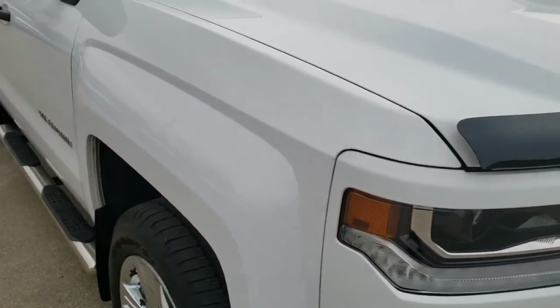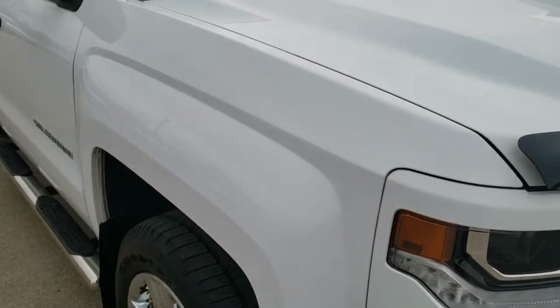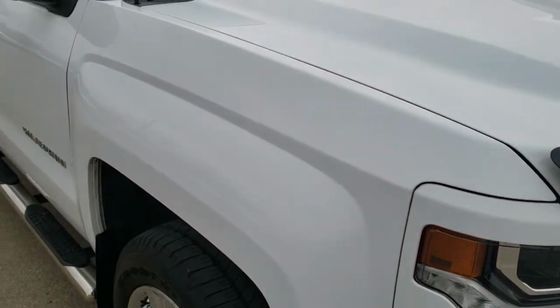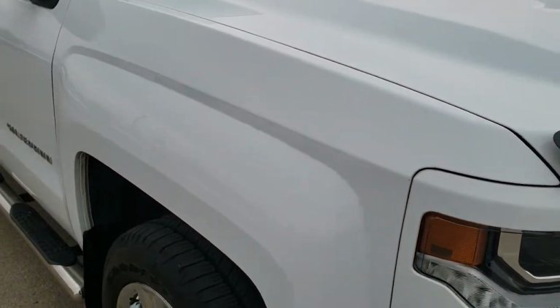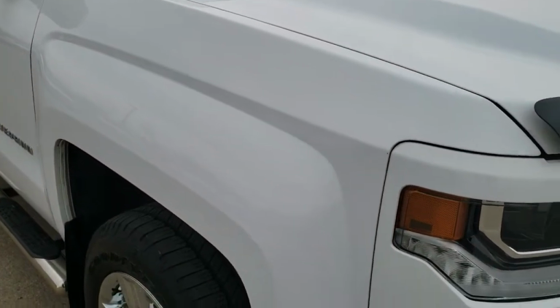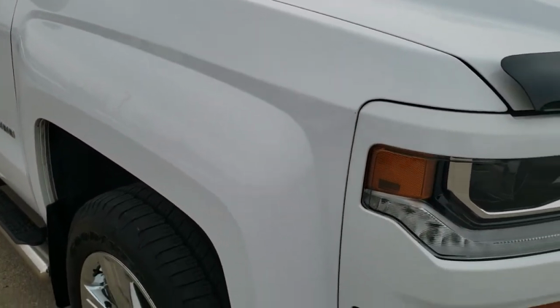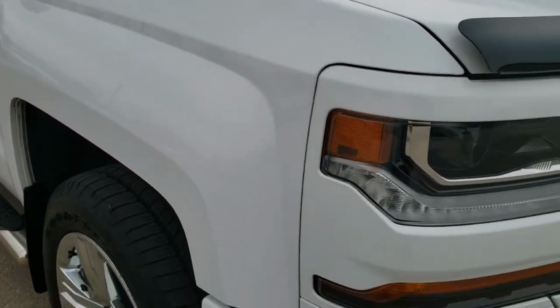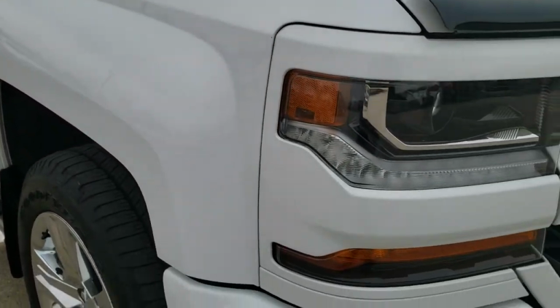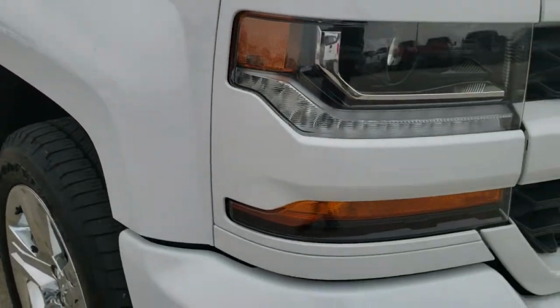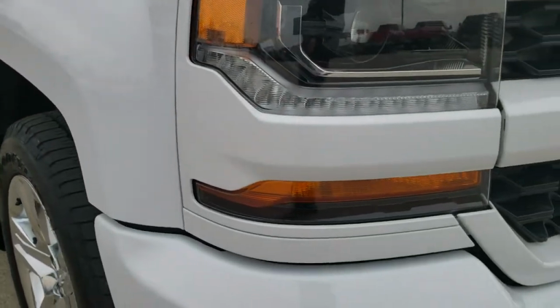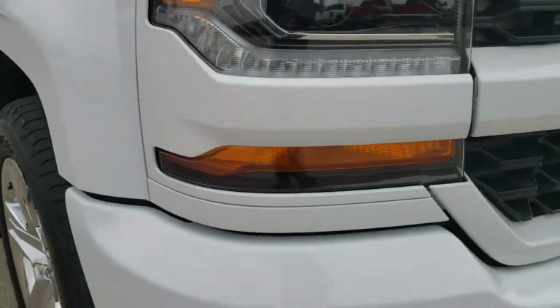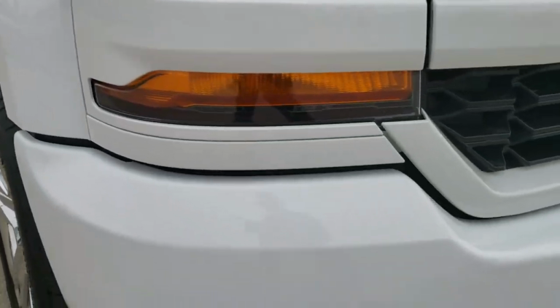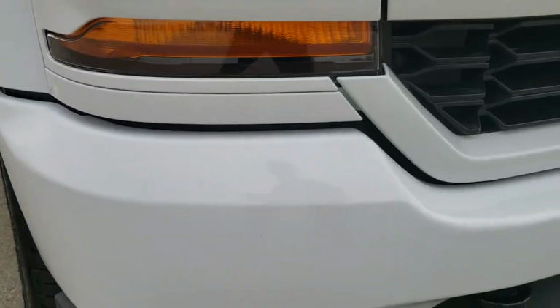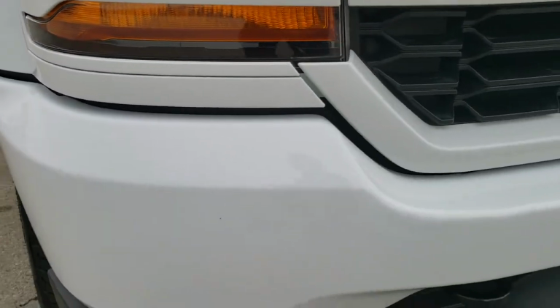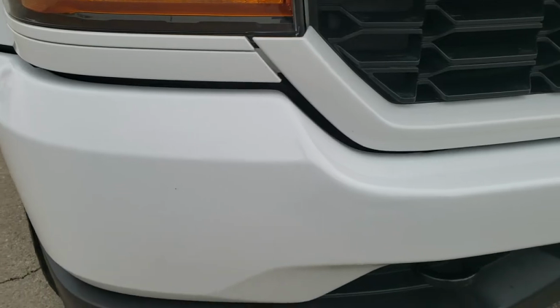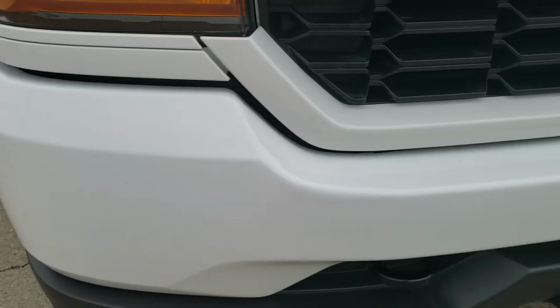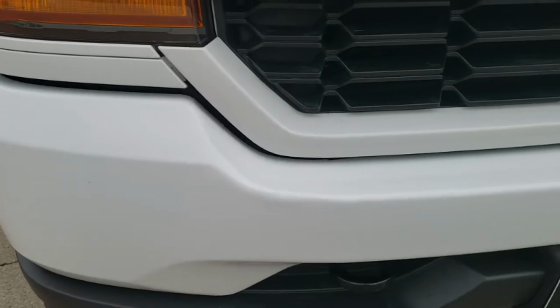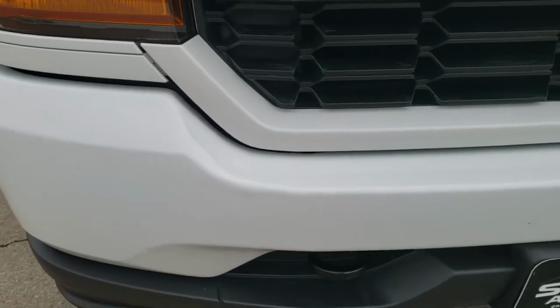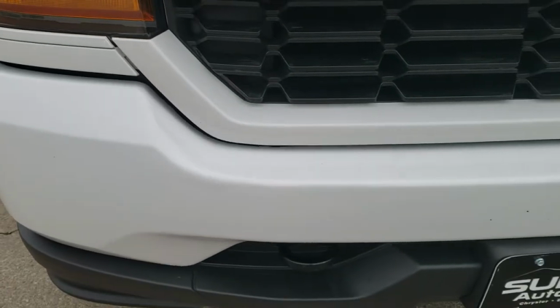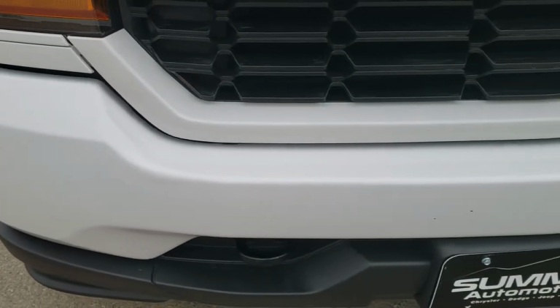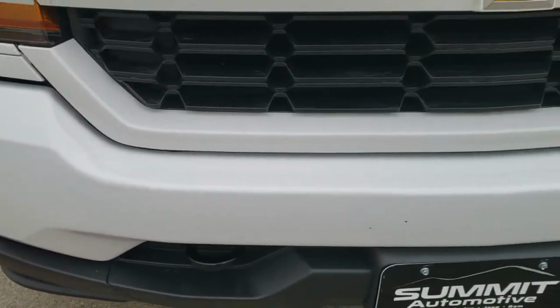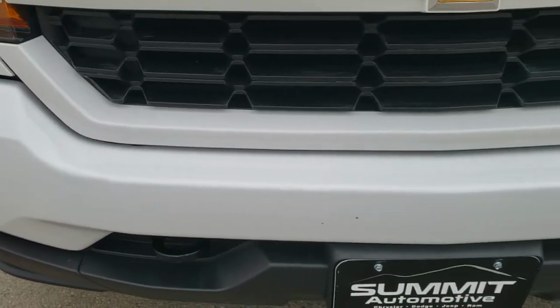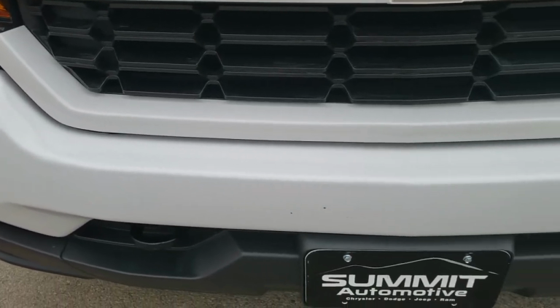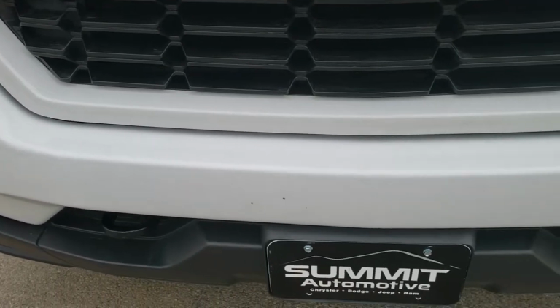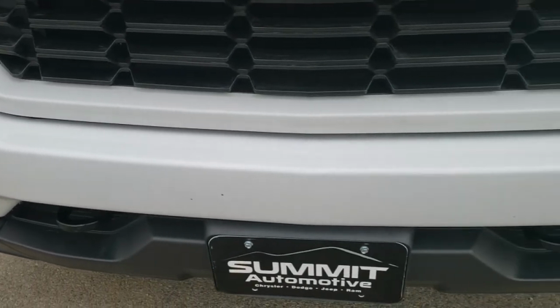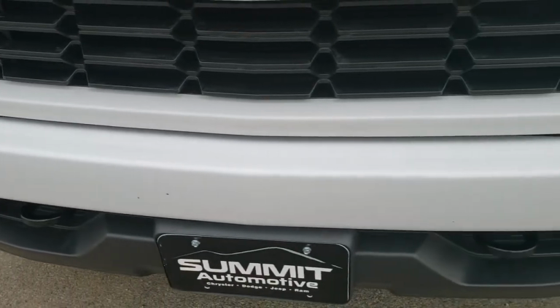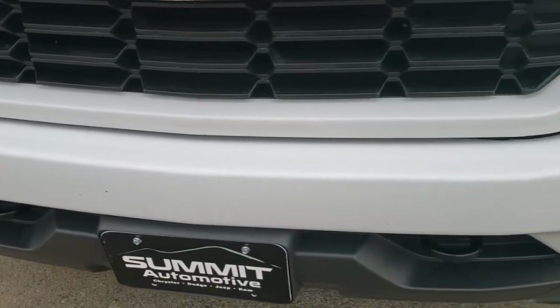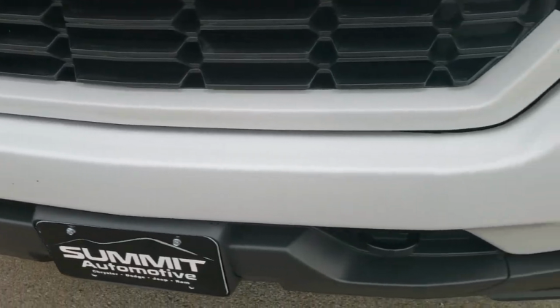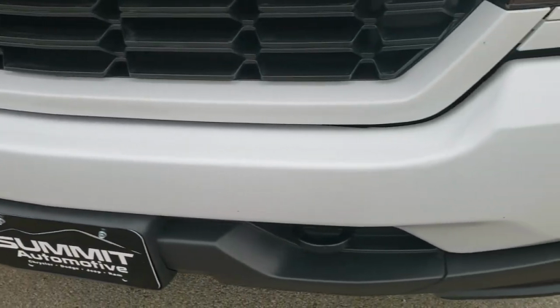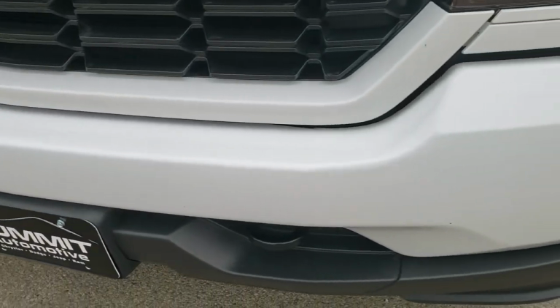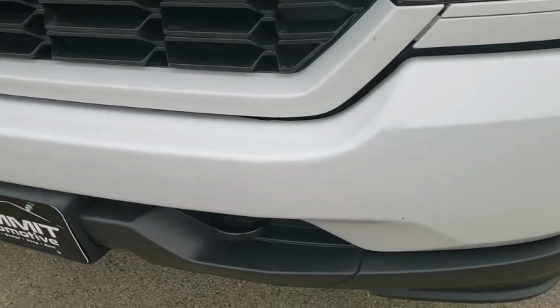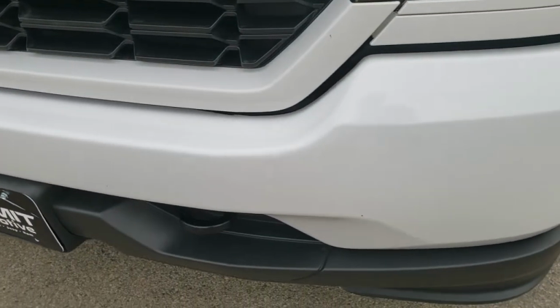Today we are checking out this super clean 2016 Chevy Silverado 1500 double cab short box. This truck has the 5.3 liter V8 motor. From this HD video you will be able to tell that this truck is extremely clean all the way around.